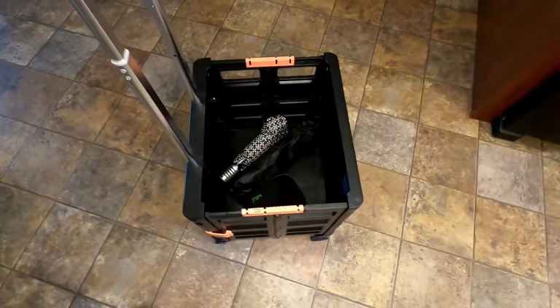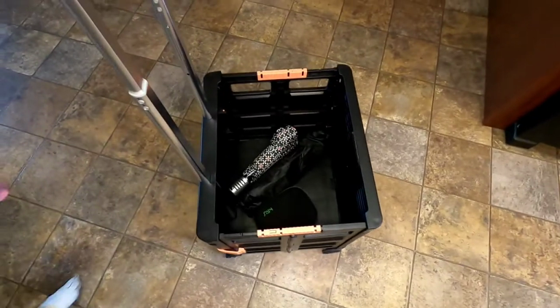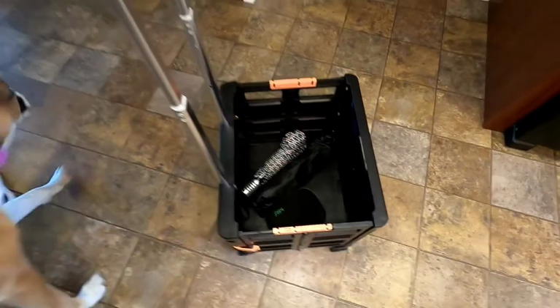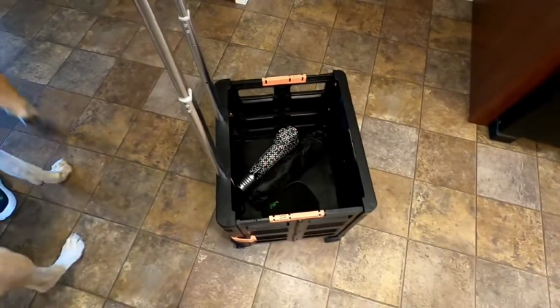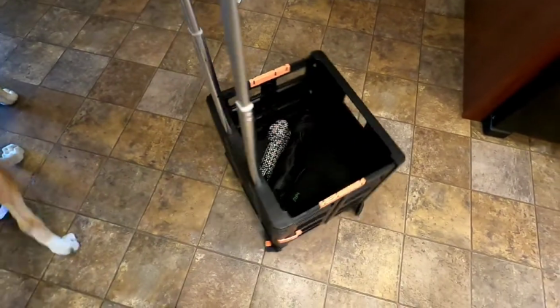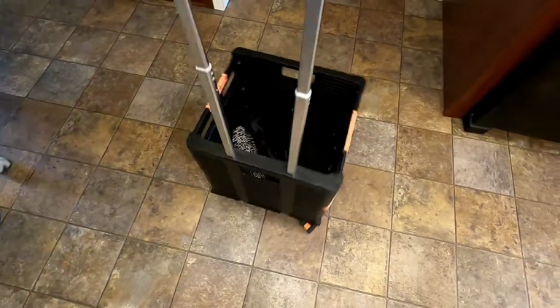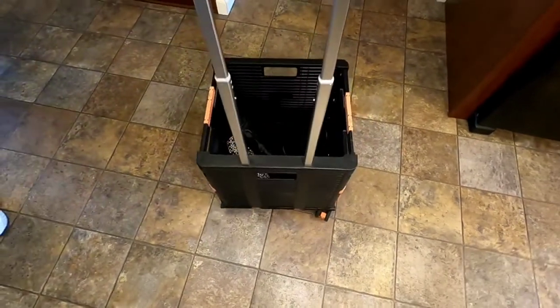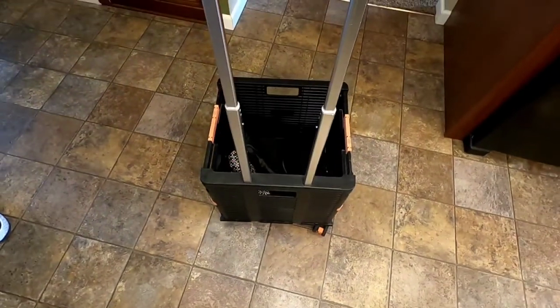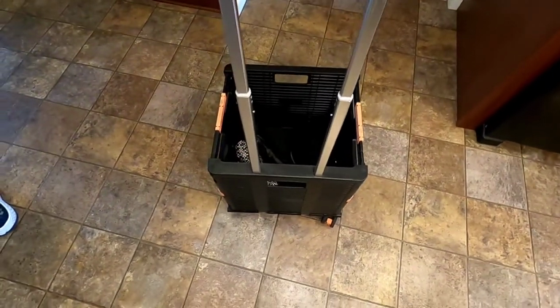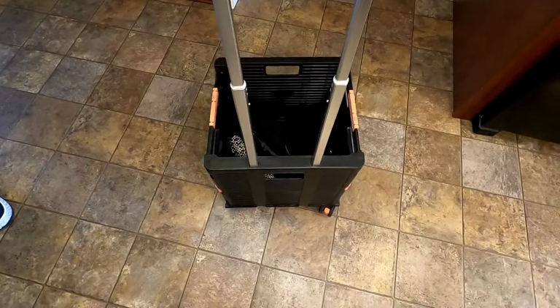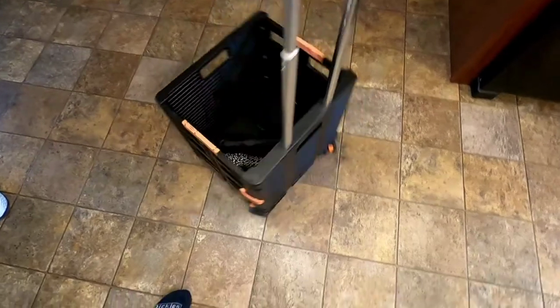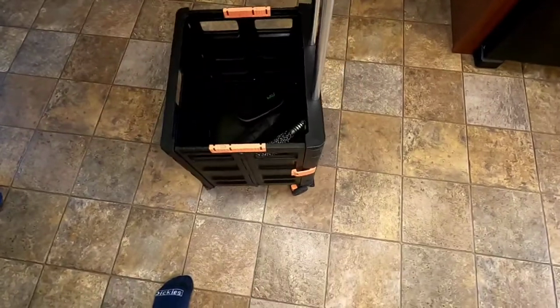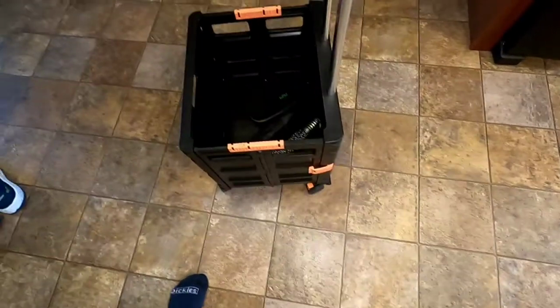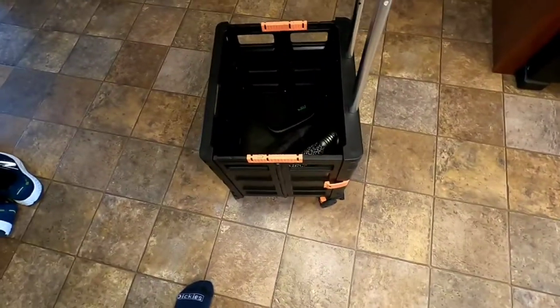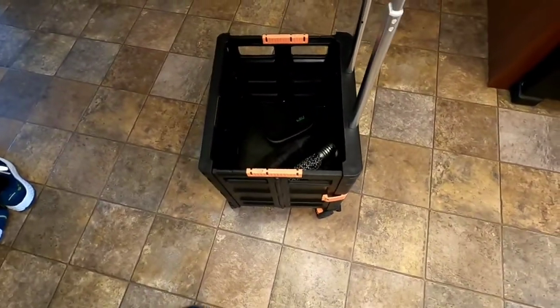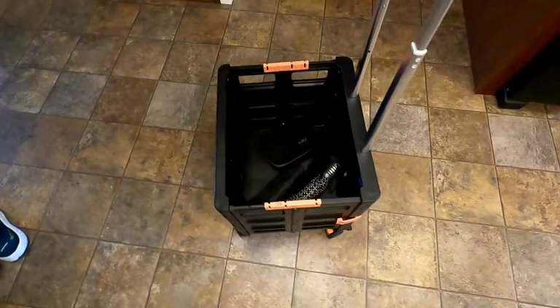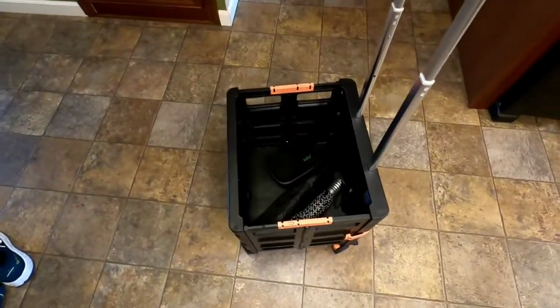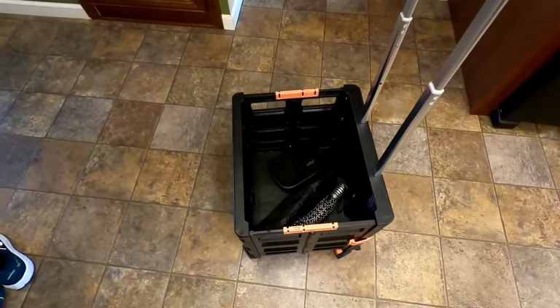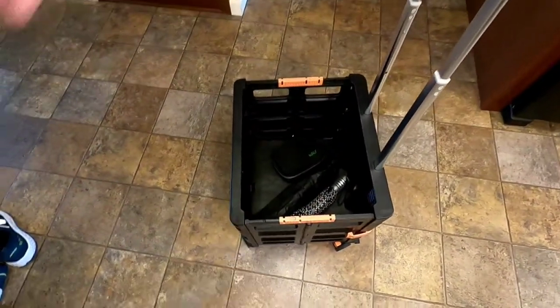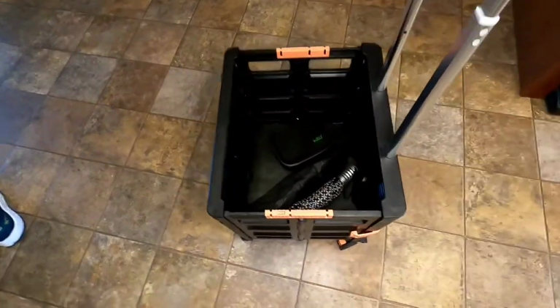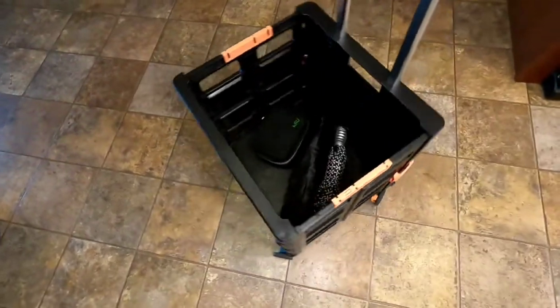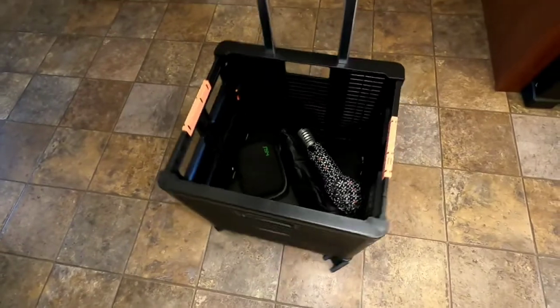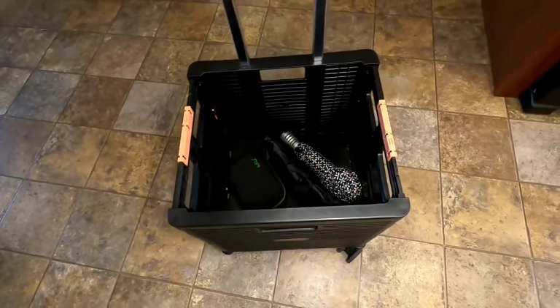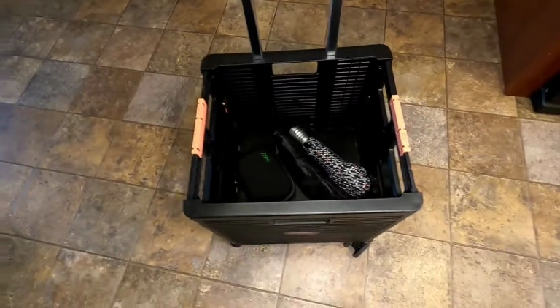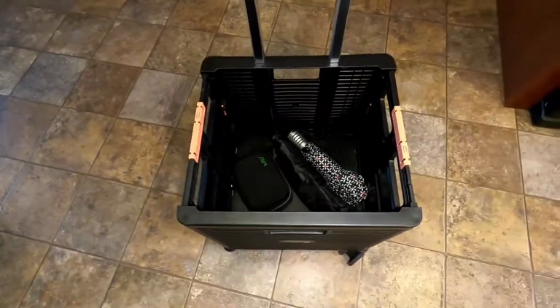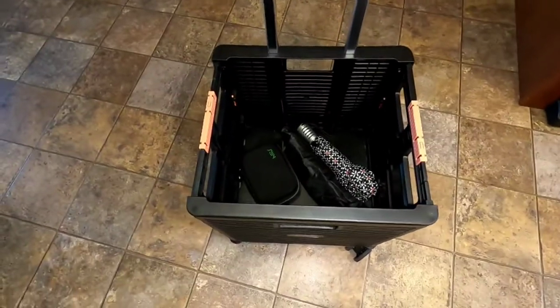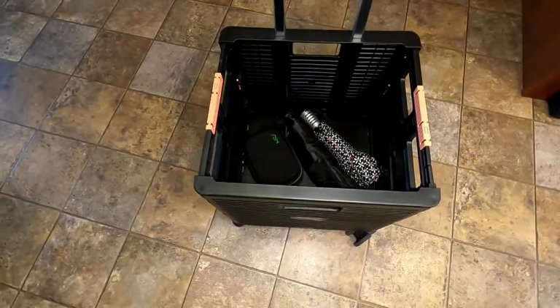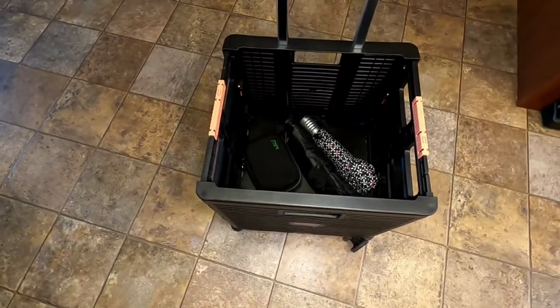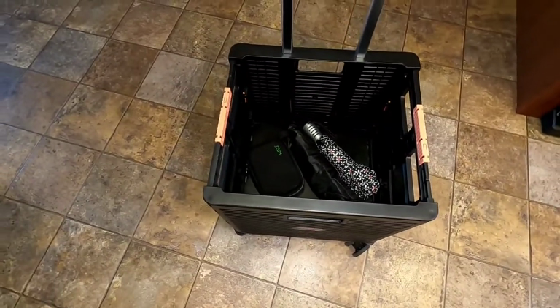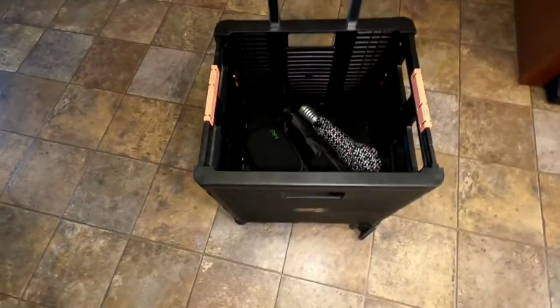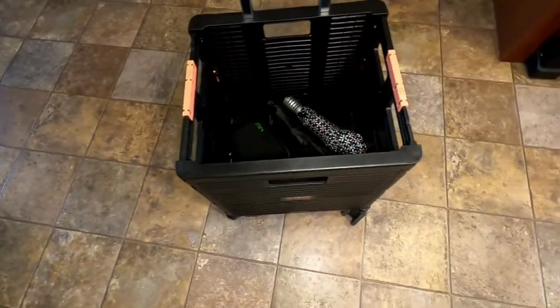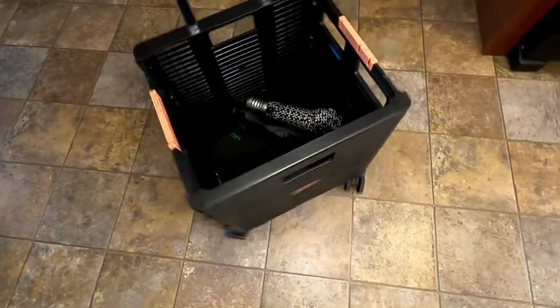Hello everyone, this is Just a Dad. I'm going to do a quick review on this cart. My wife has it for school — she absolutely loves it. She has to park far away from her school and she puts her stuff in there. She keeps this in the trunk and gets it out every day and wheels it to her school.